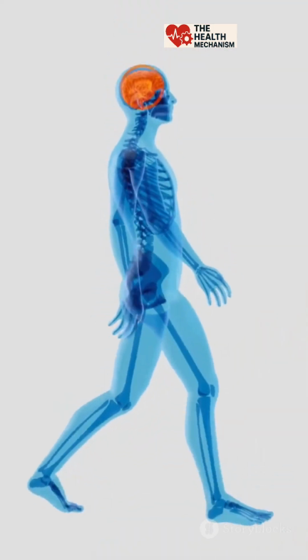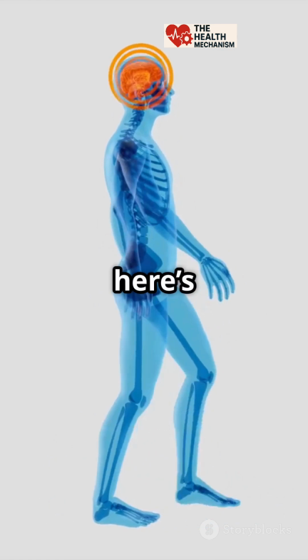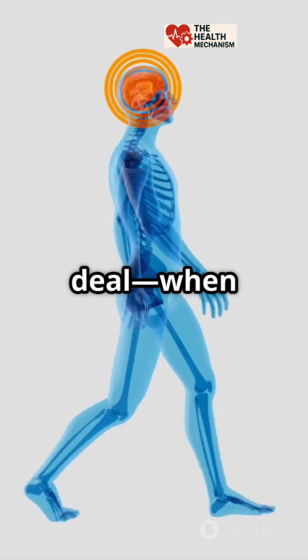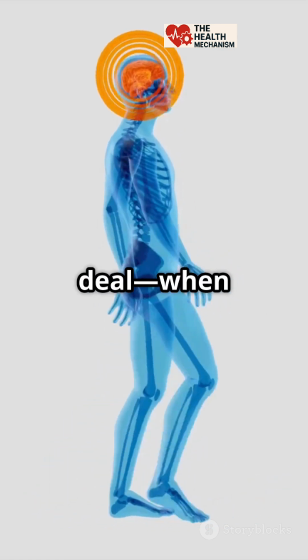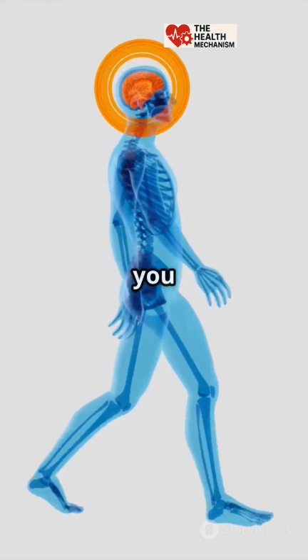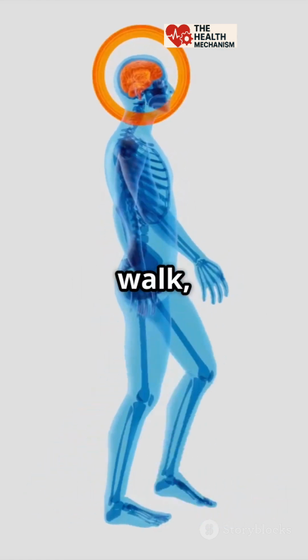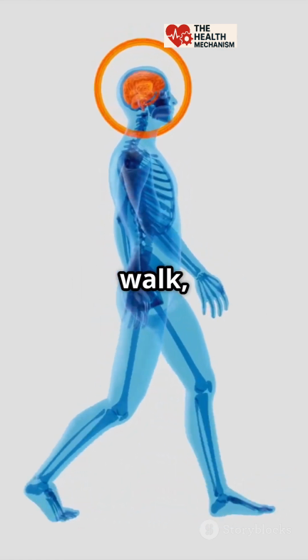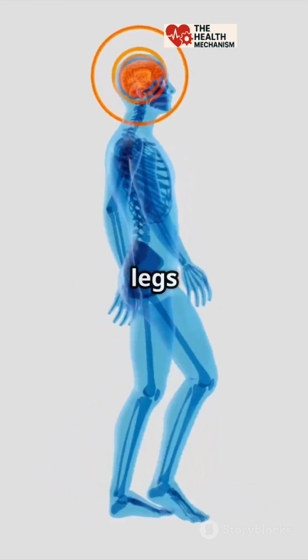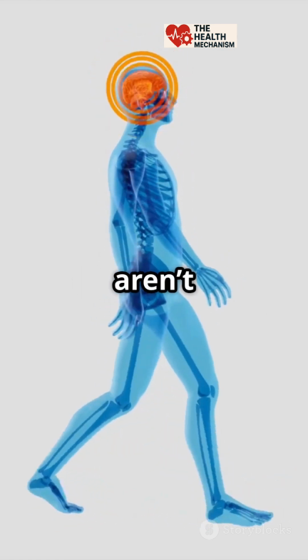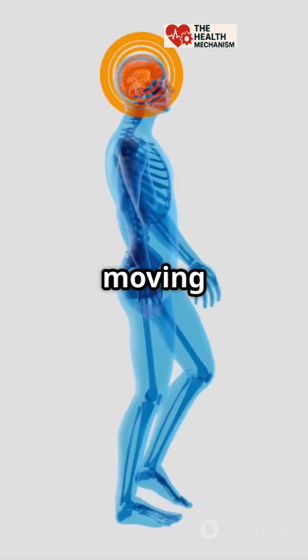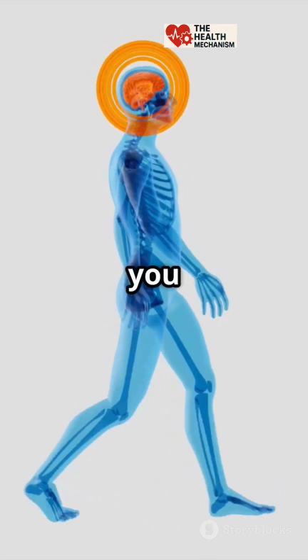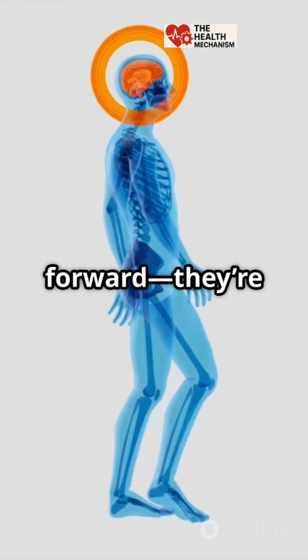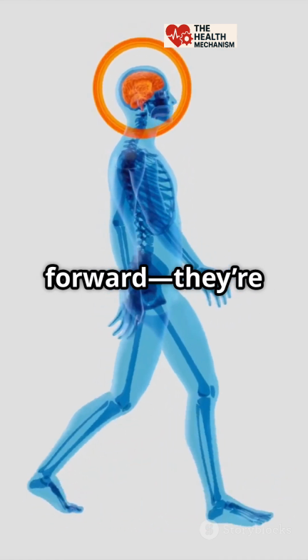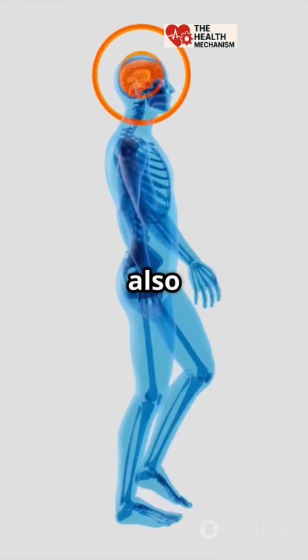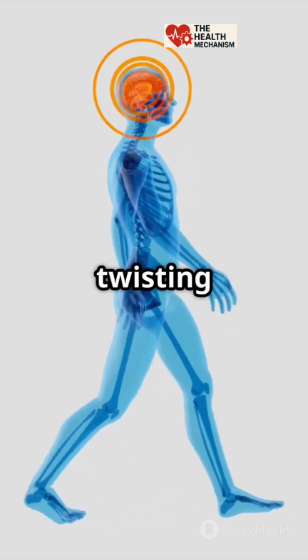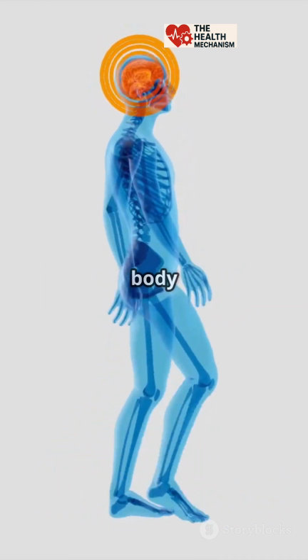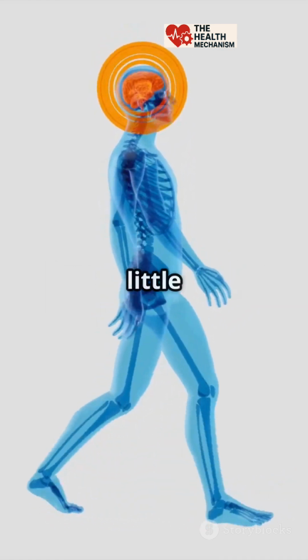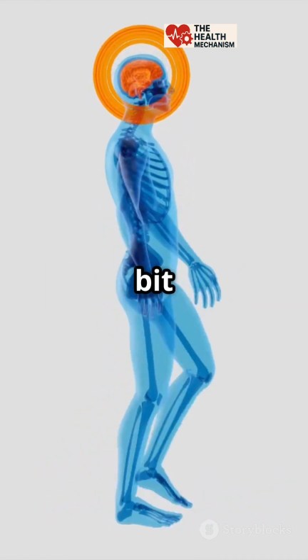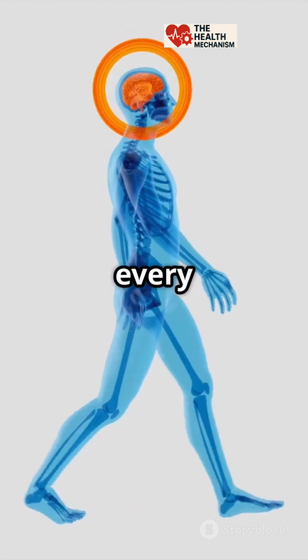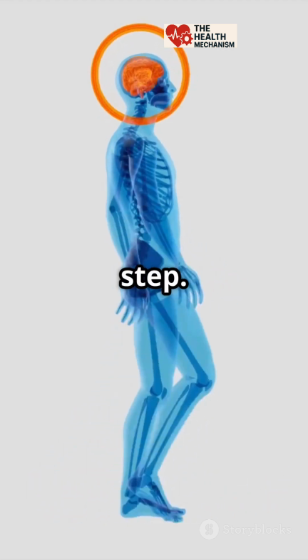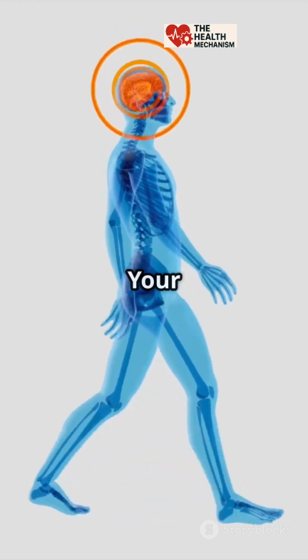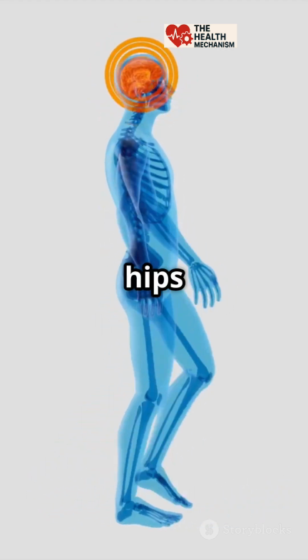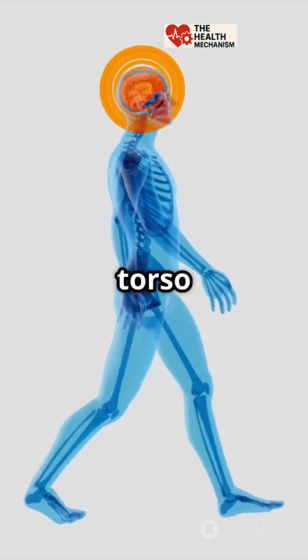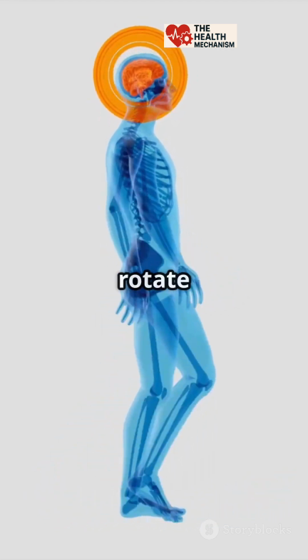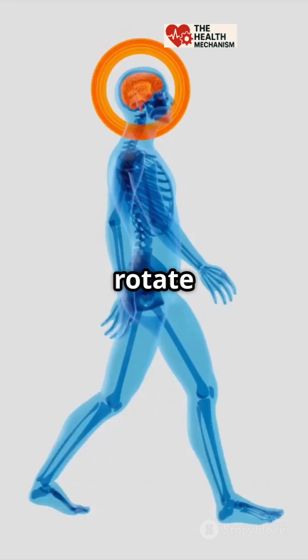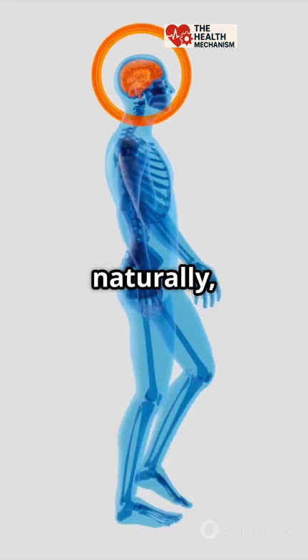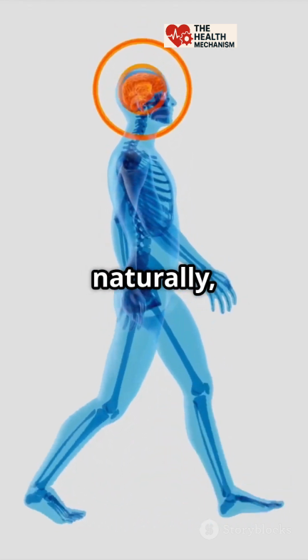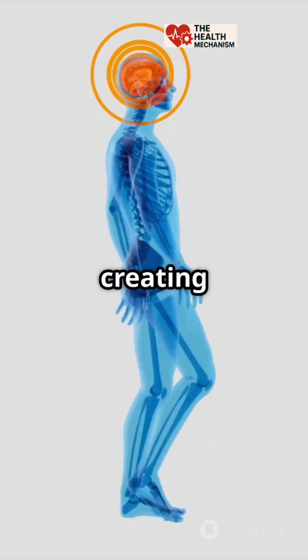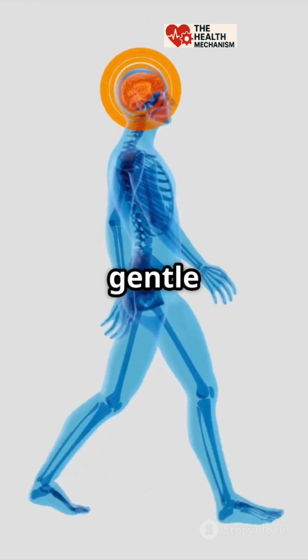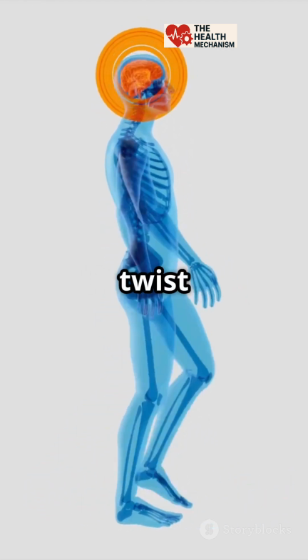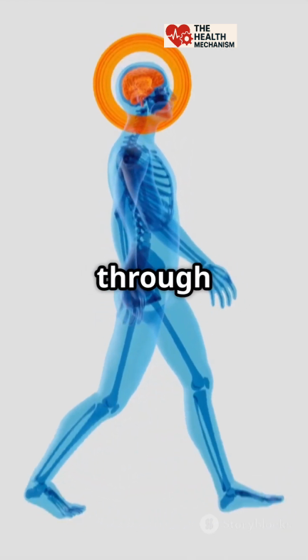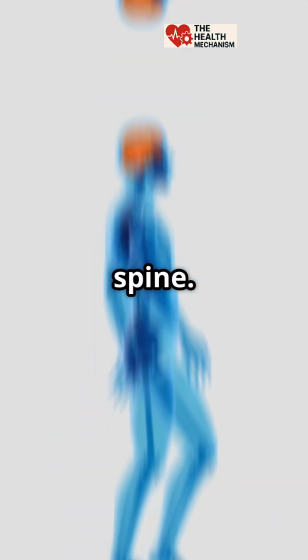So here's the deal. When you walk, your legs aren't just moving you forward — they're also twisting your body a little bit with every step. Your hips and torso rotate naturally, creating a gentle twist through your spine.